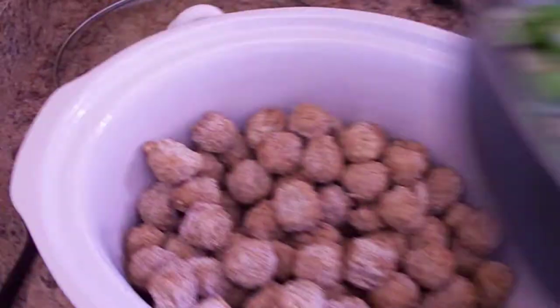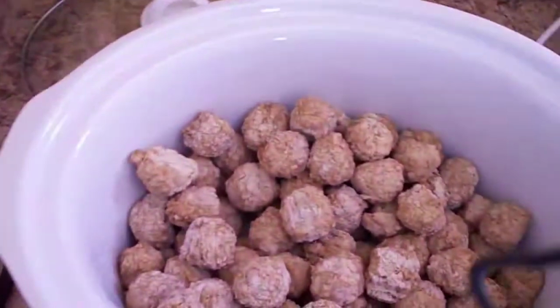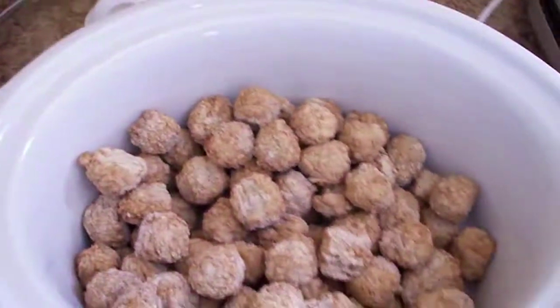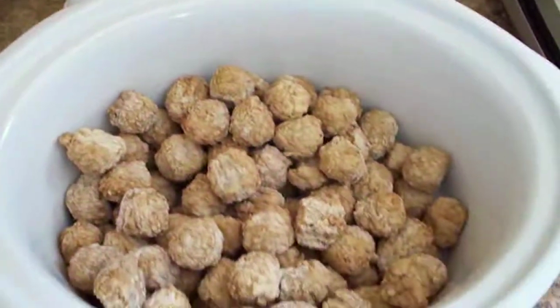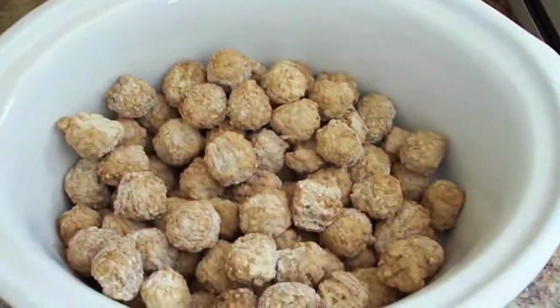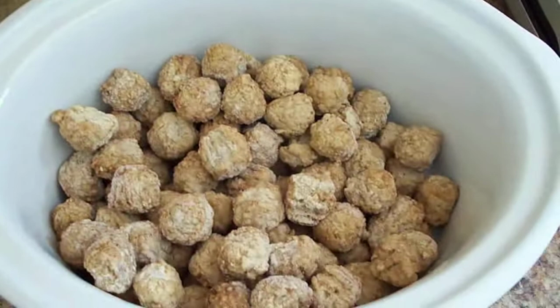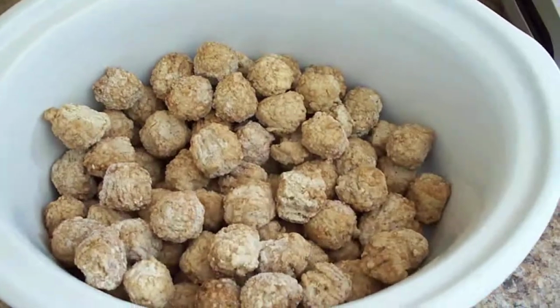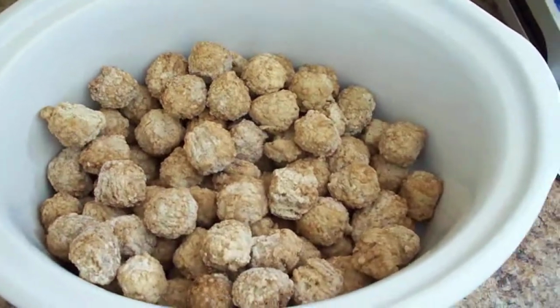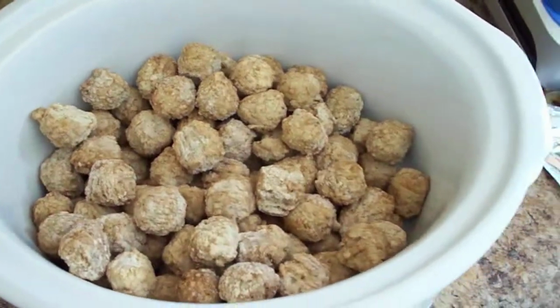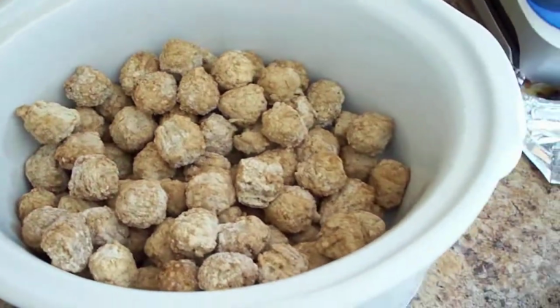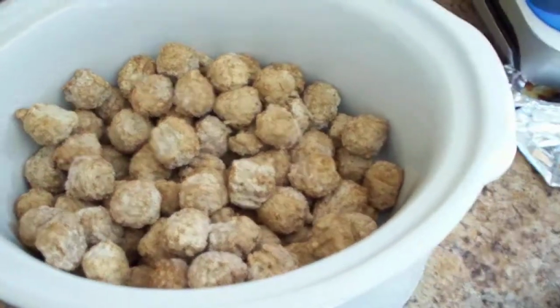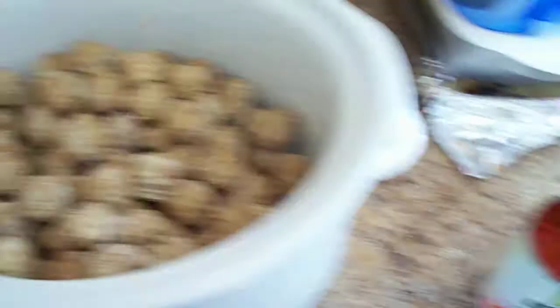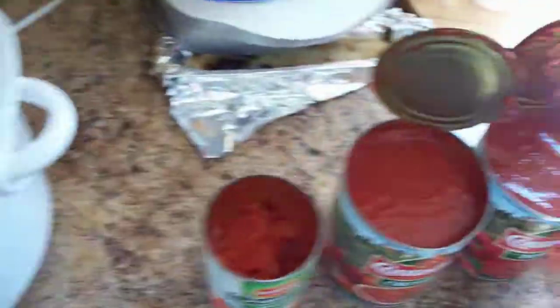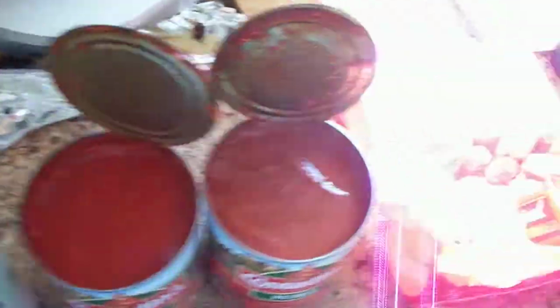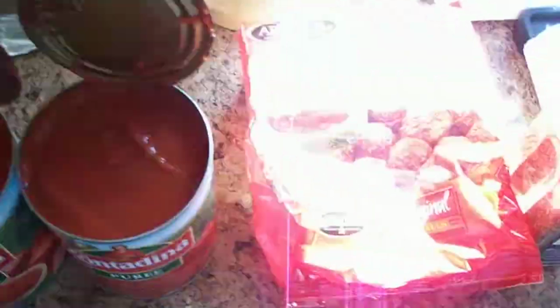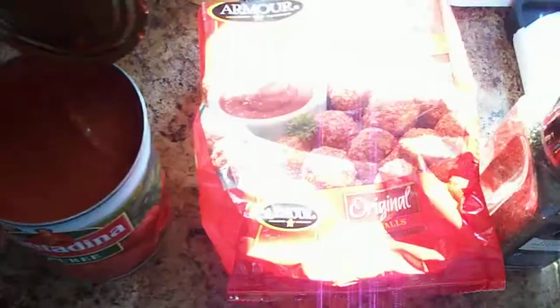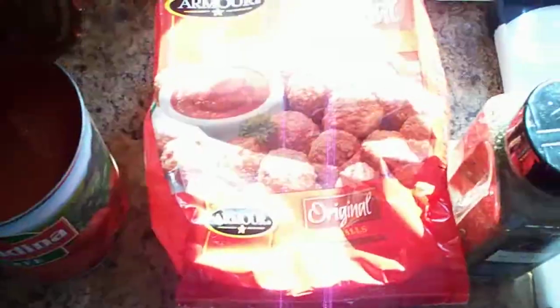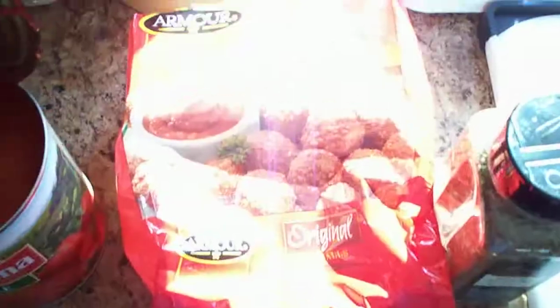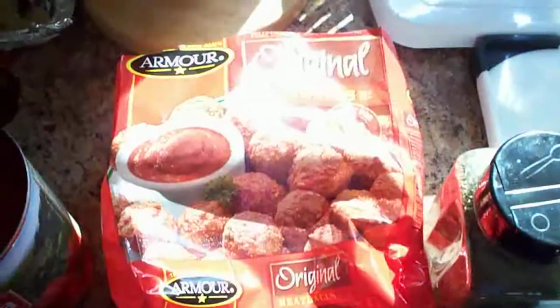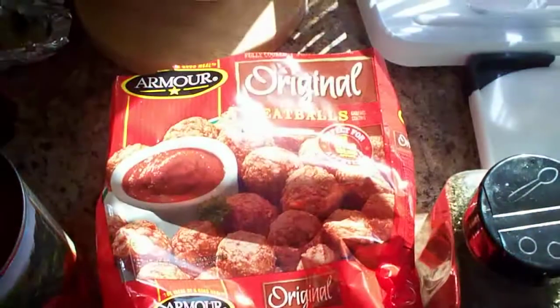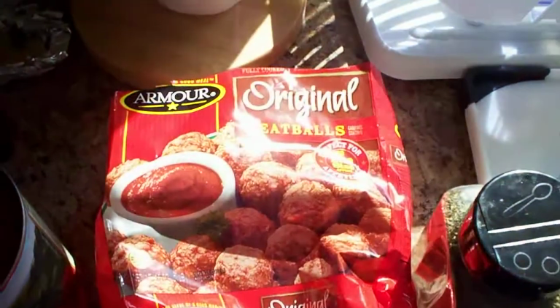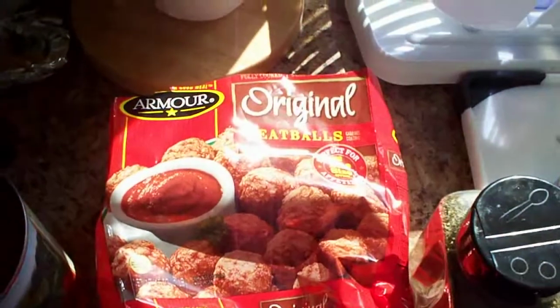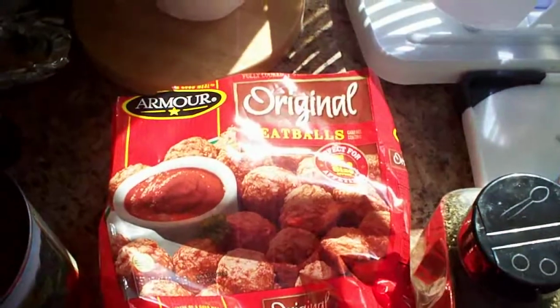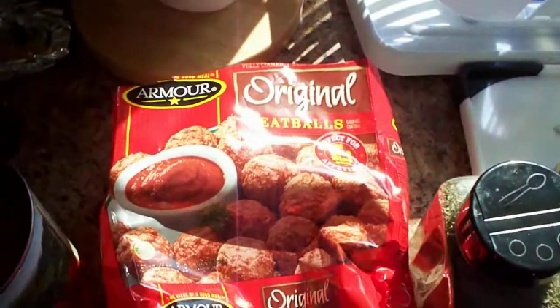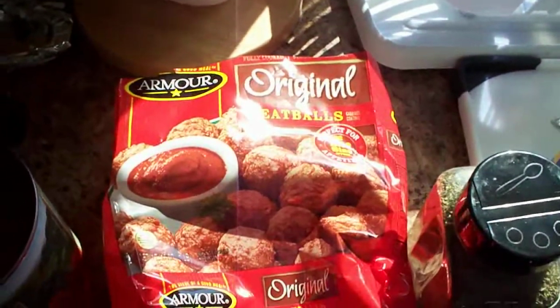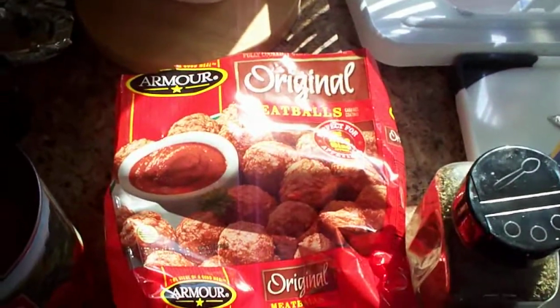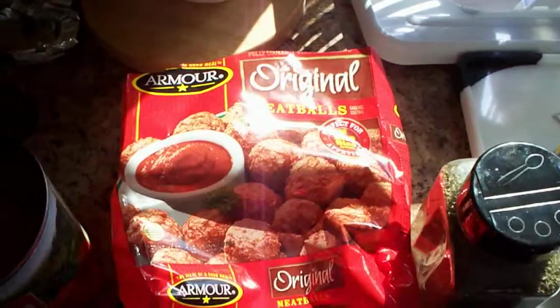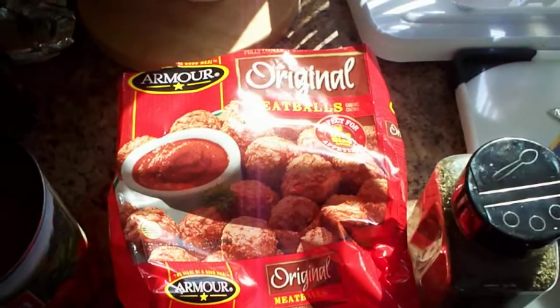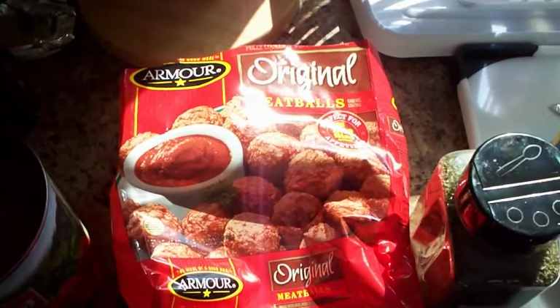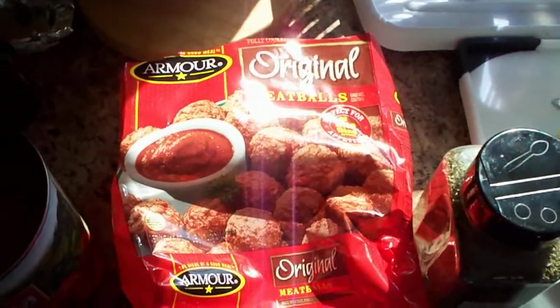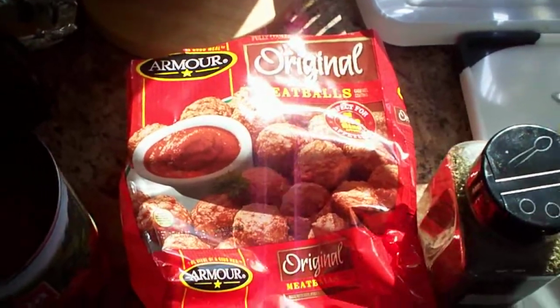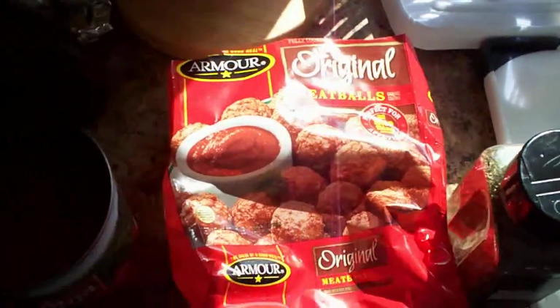I put the meatballs in the crockpot — three pounds of meatballs that were just a store brand from the freezer section.